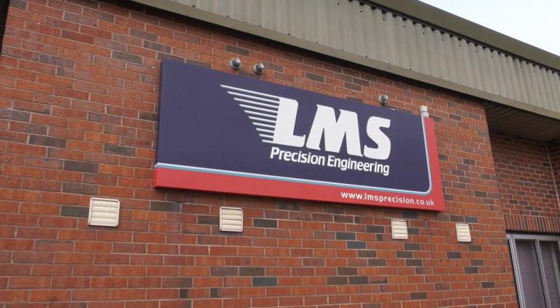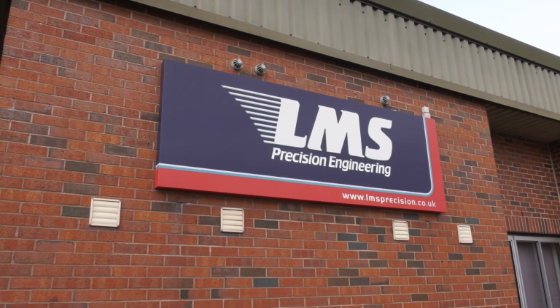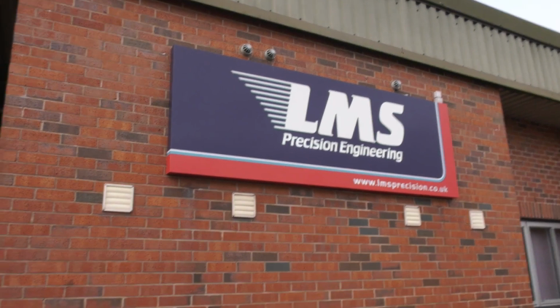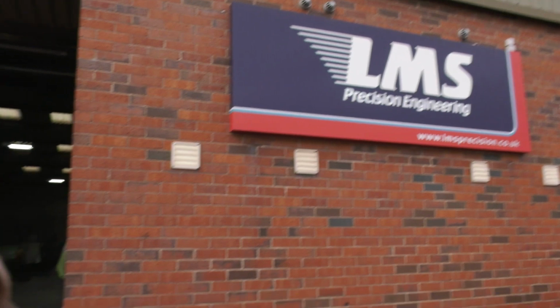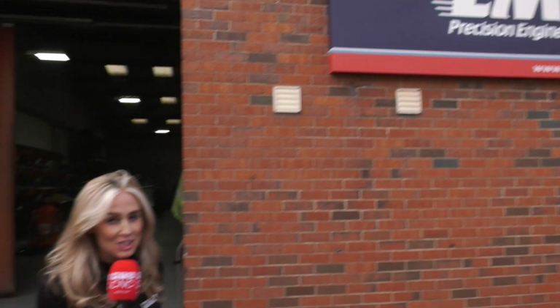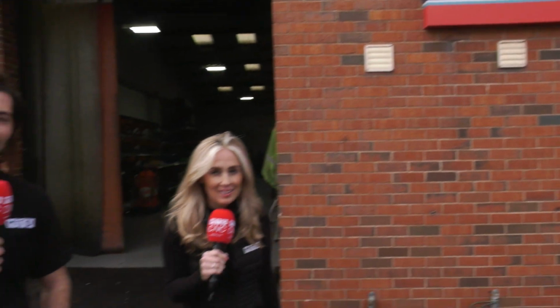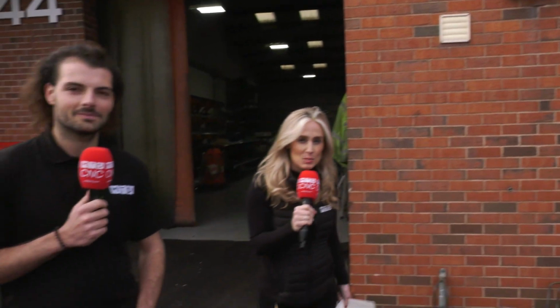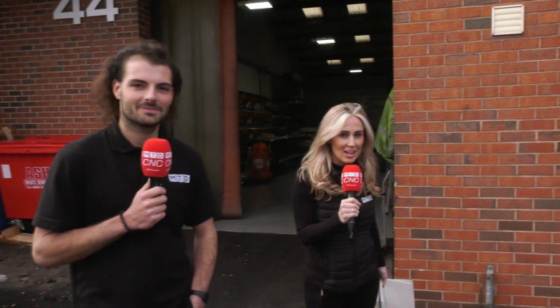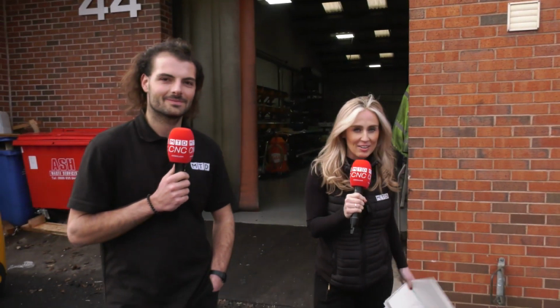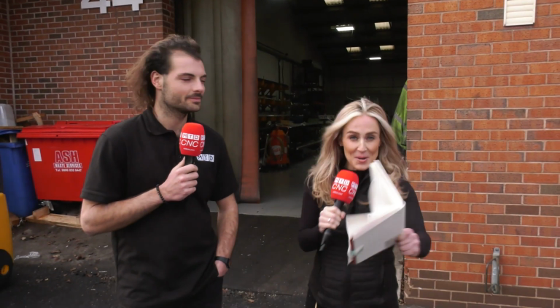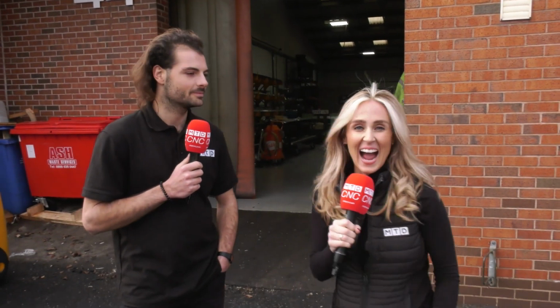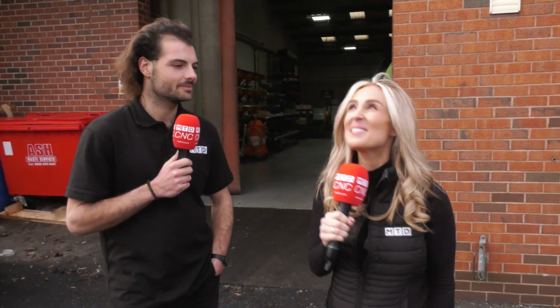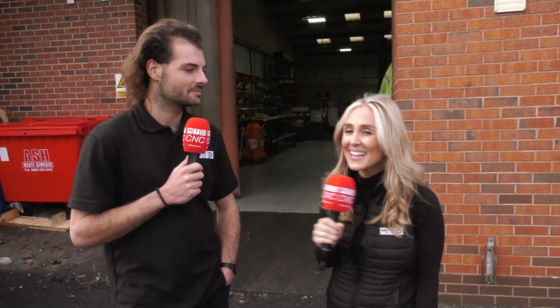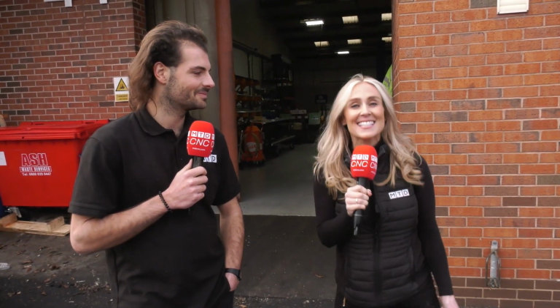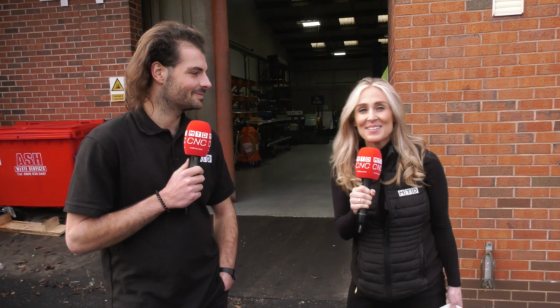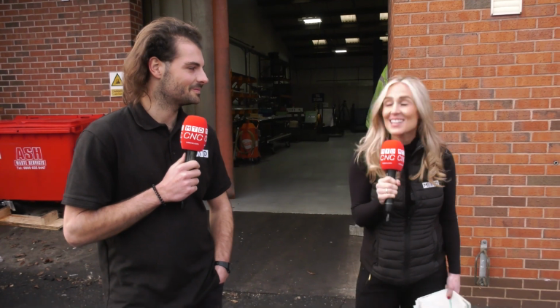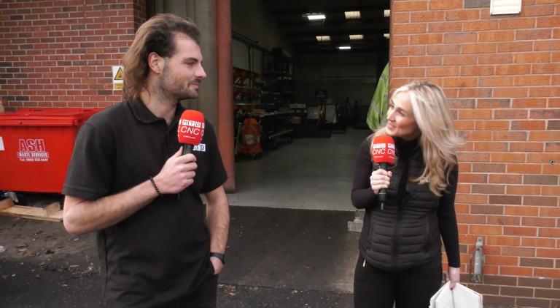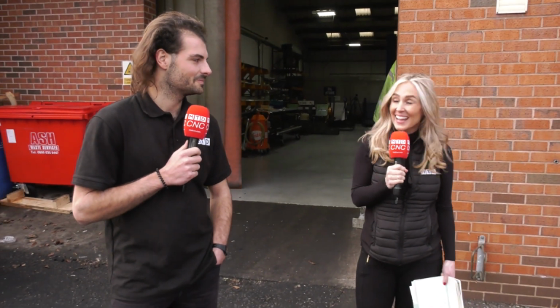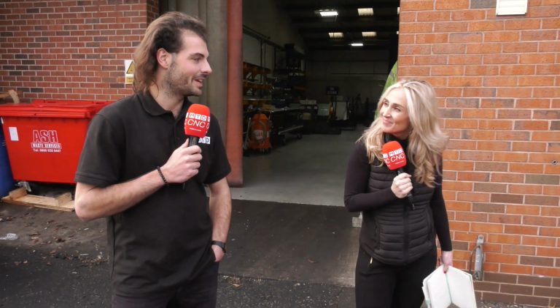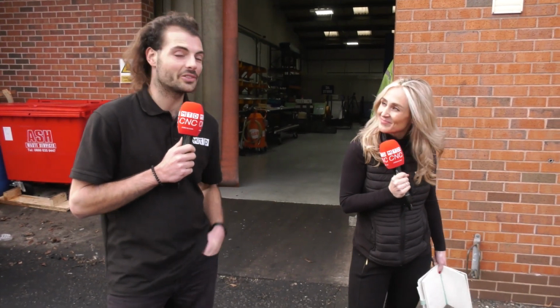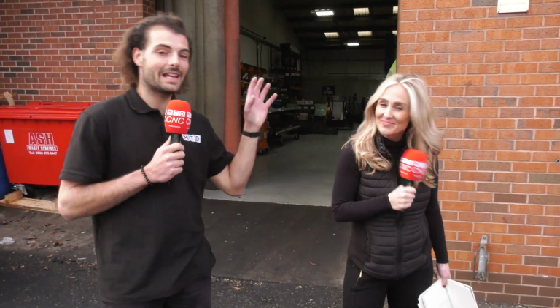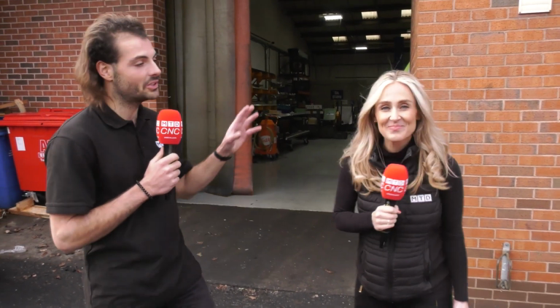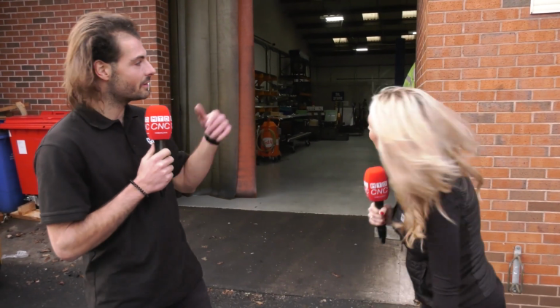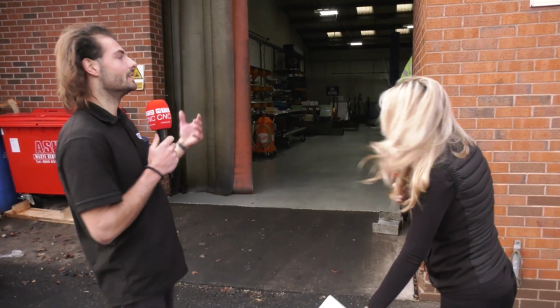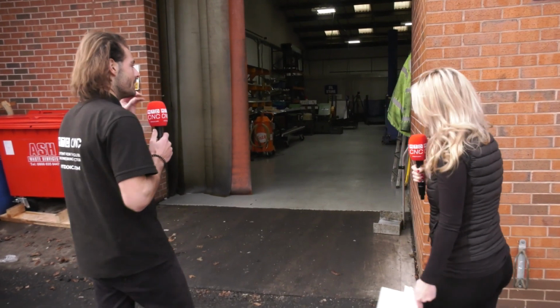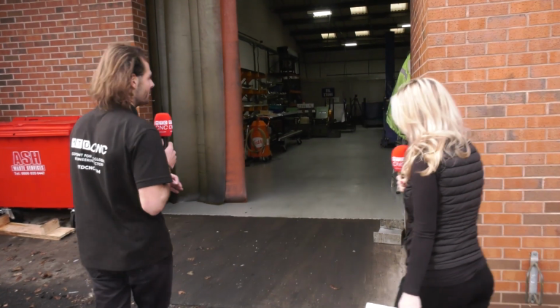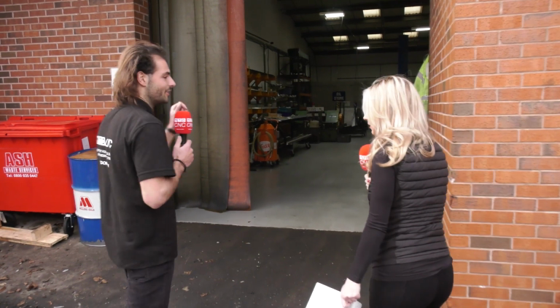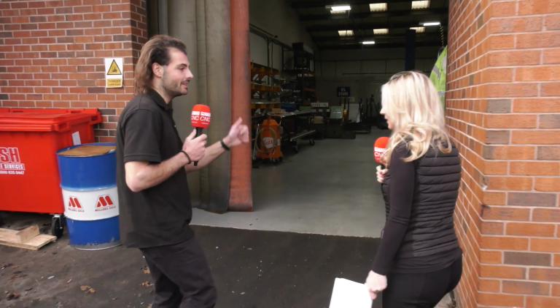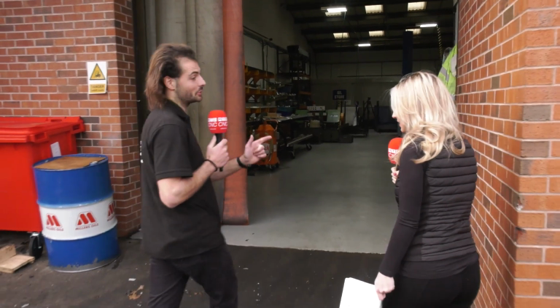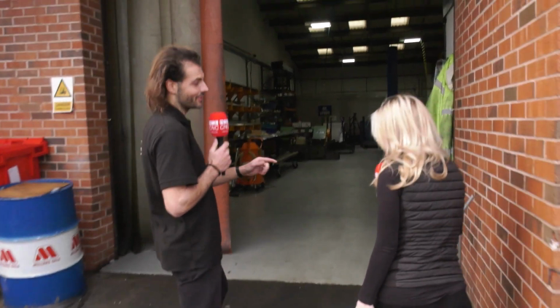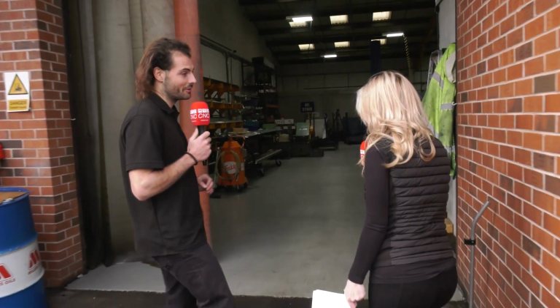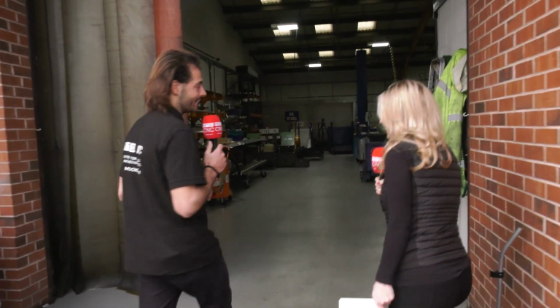We're here today in Droitwich at LMS Precision Engineering and you are going to have a wicked ten-minute tour. At LMS Precision, we found that they really specialize in speed and automation - that's what they're interested in.